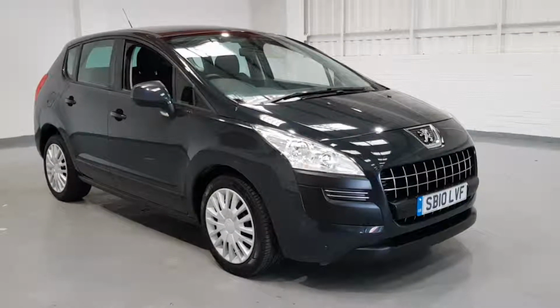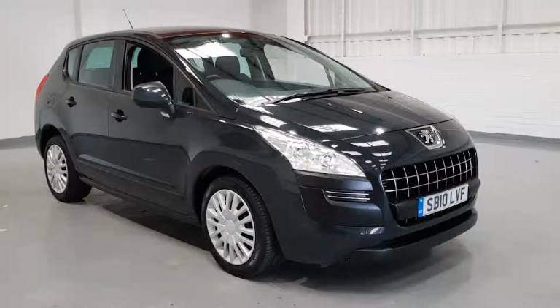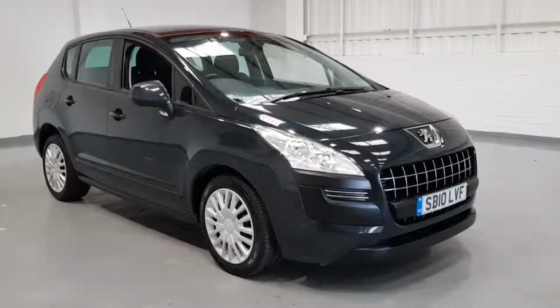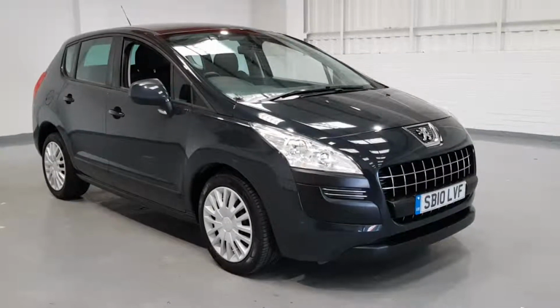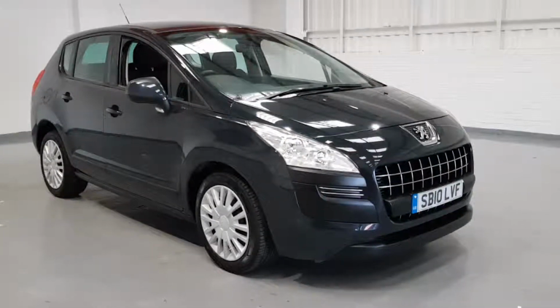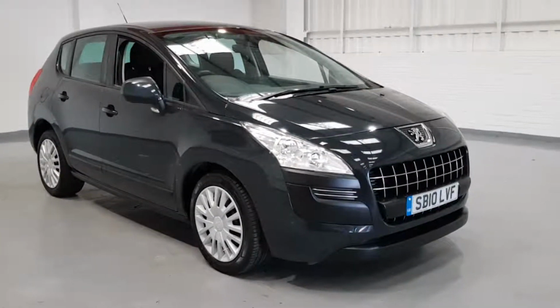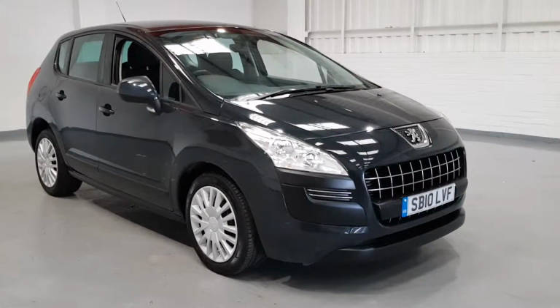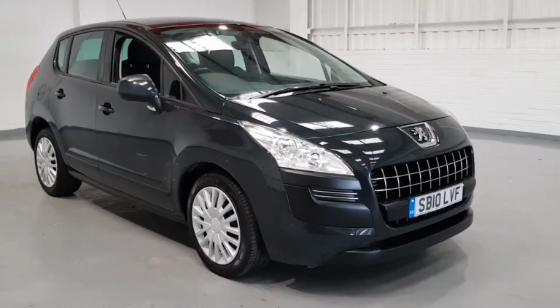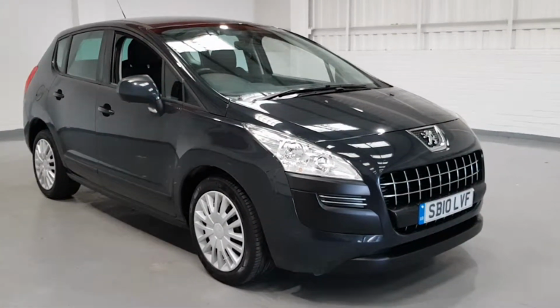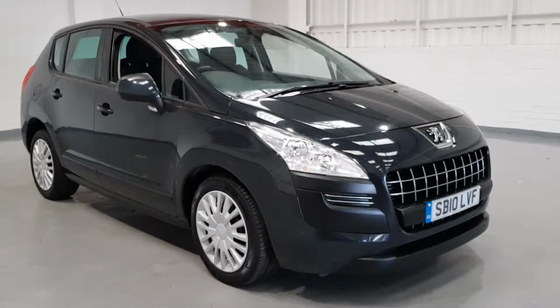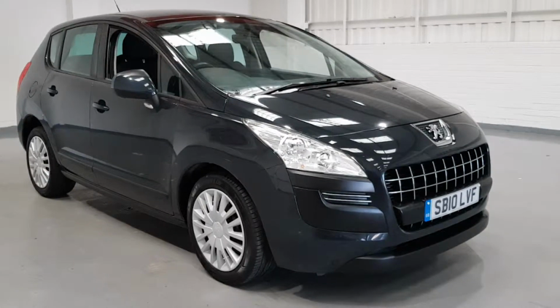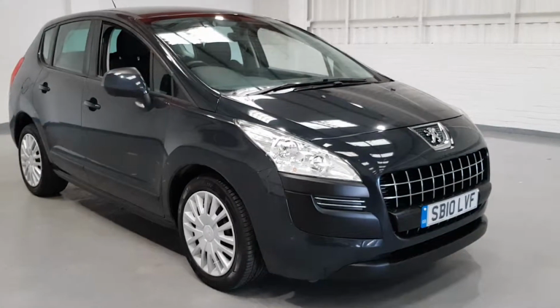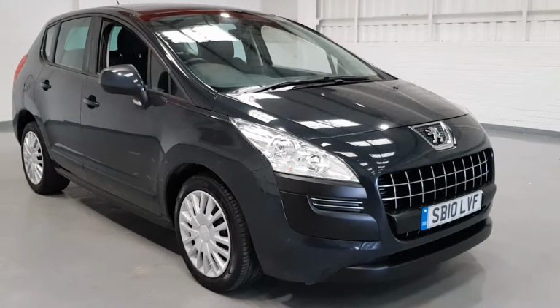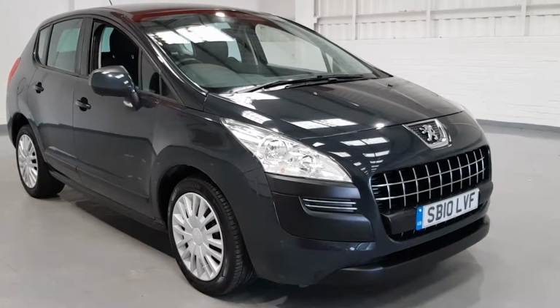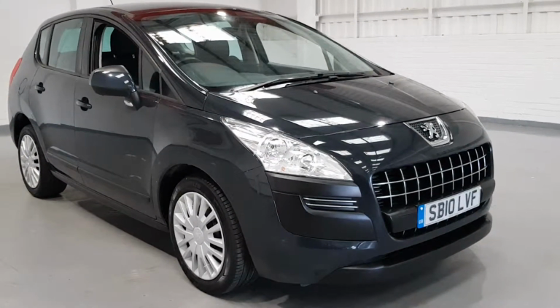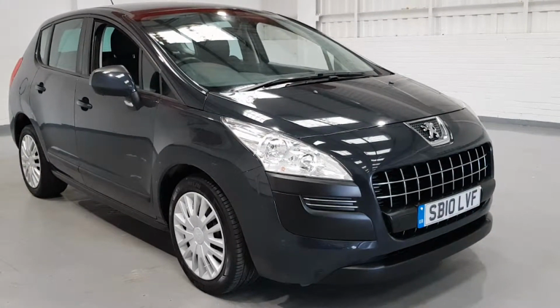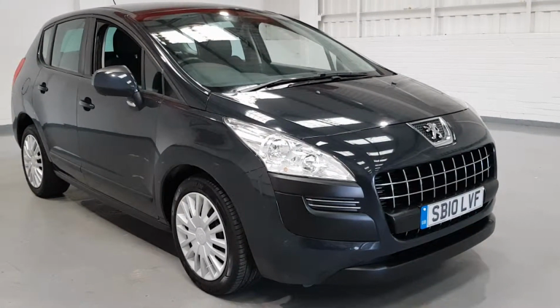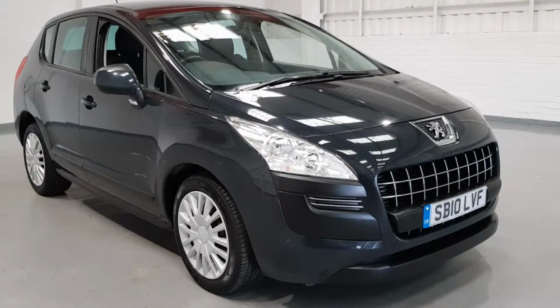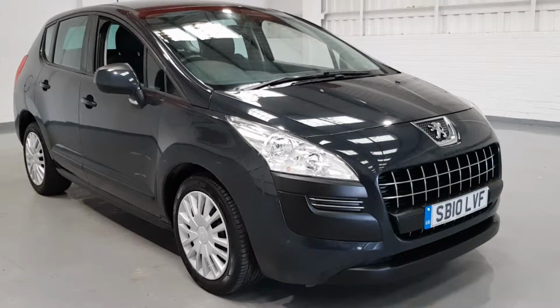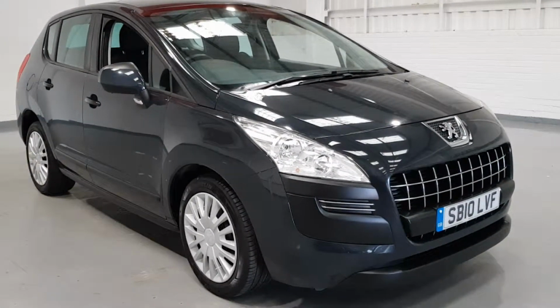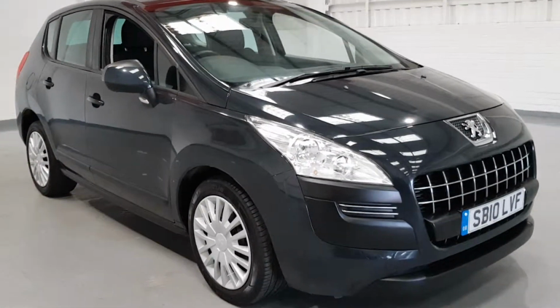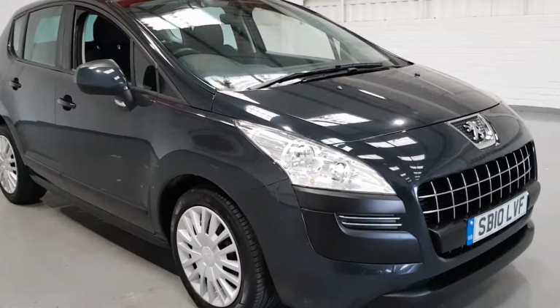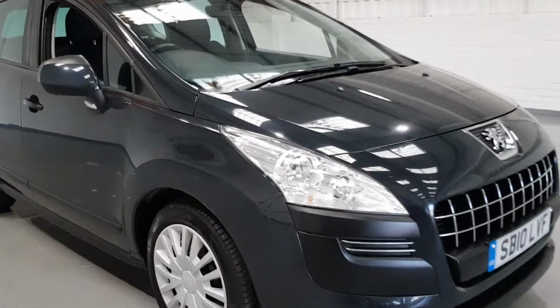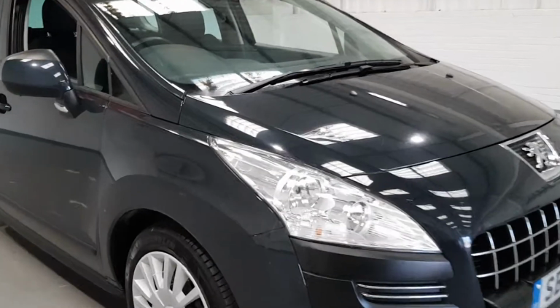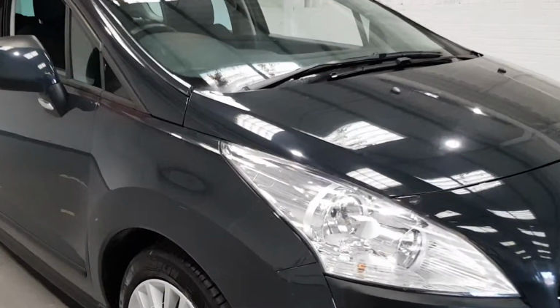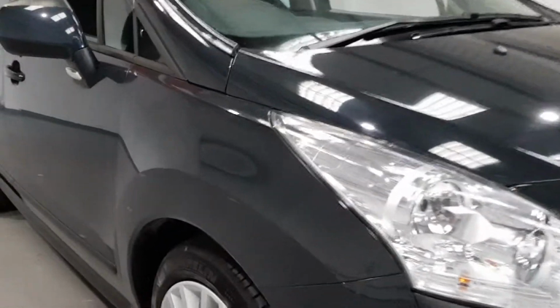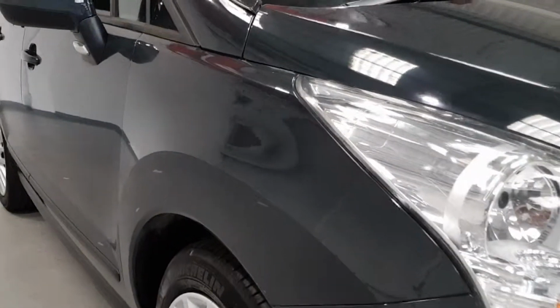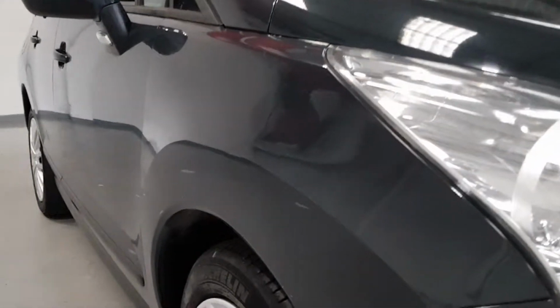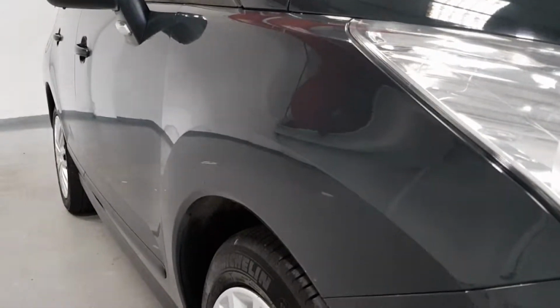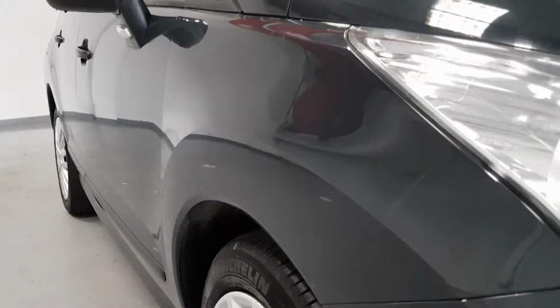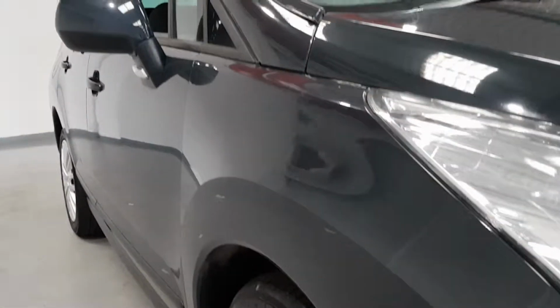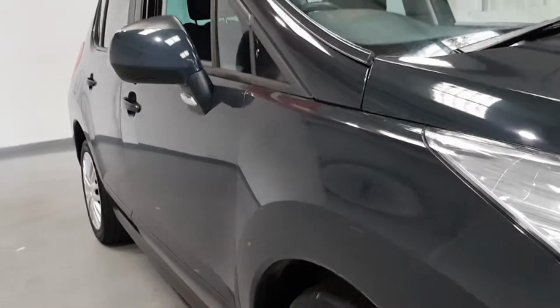Hi guys and welcome to Mortal Planet. Today we've got for you a 2010 Peugeot 3008. This one is in a dark blue — I'm not too sure if you can see that but it's a really lovely colour.